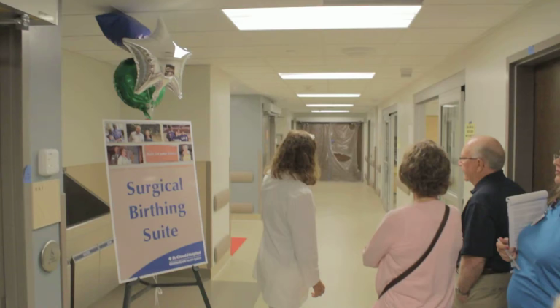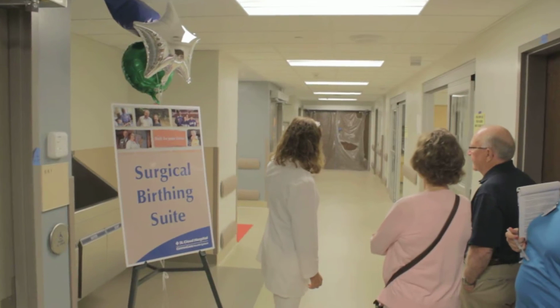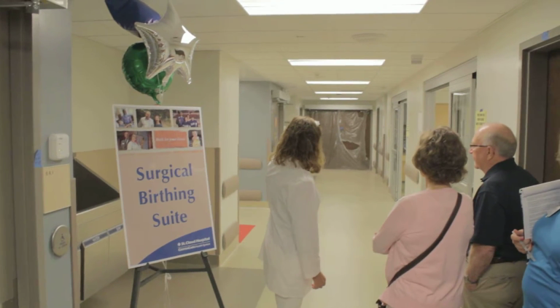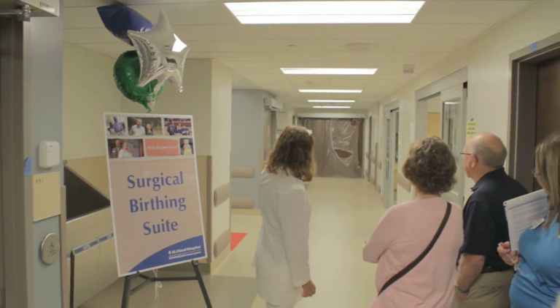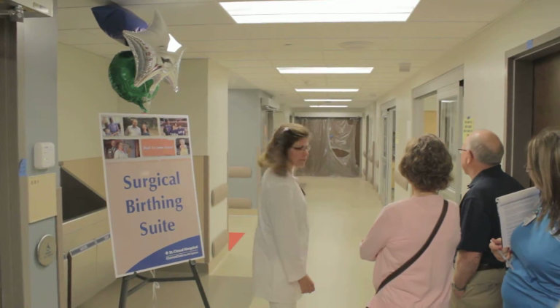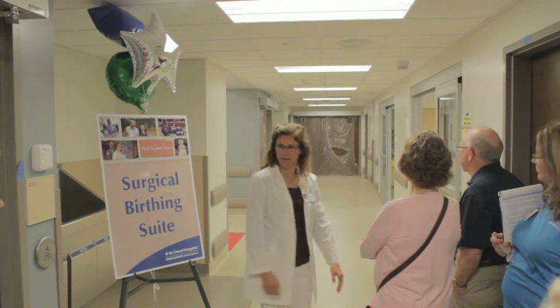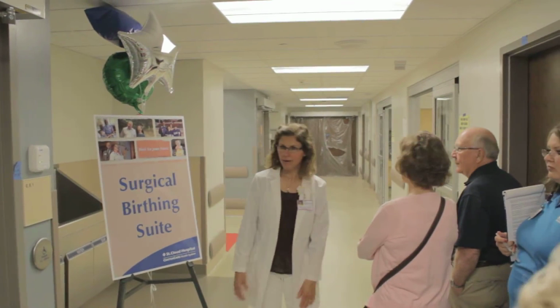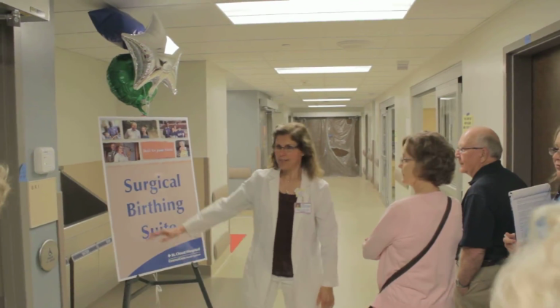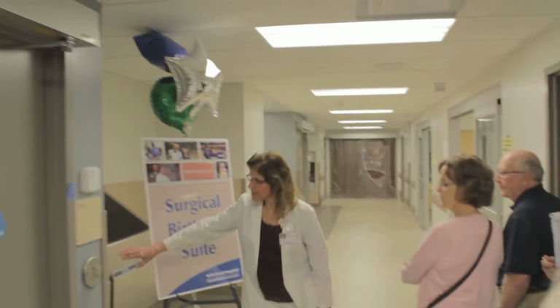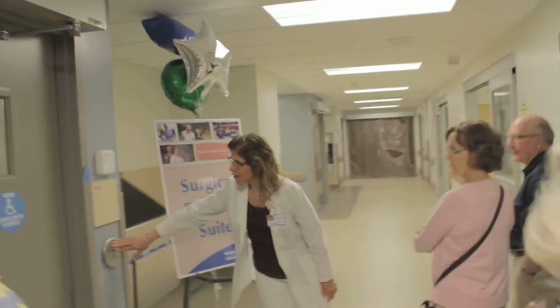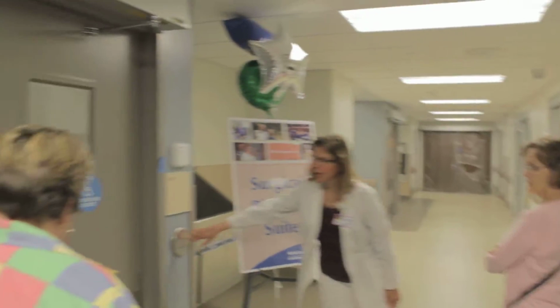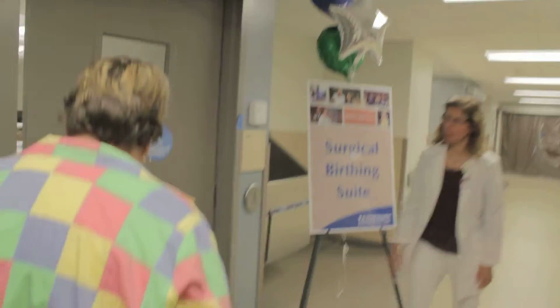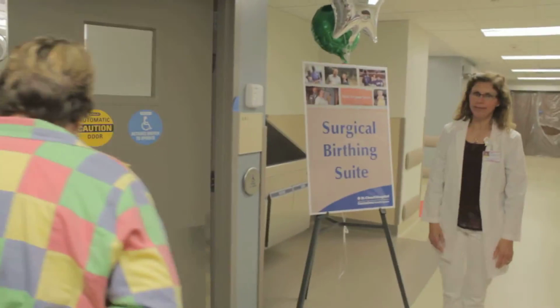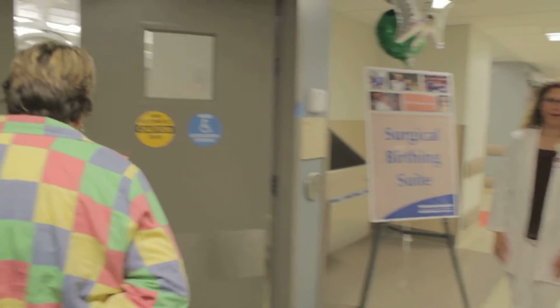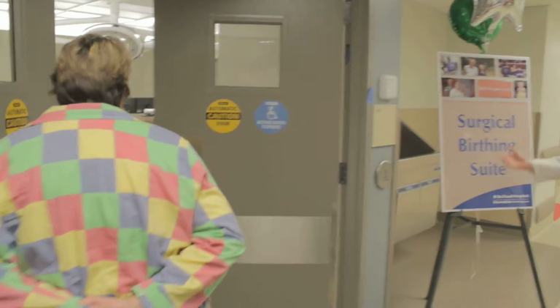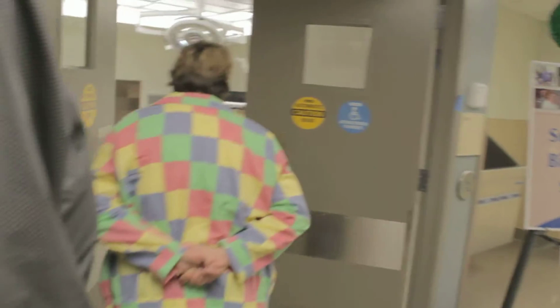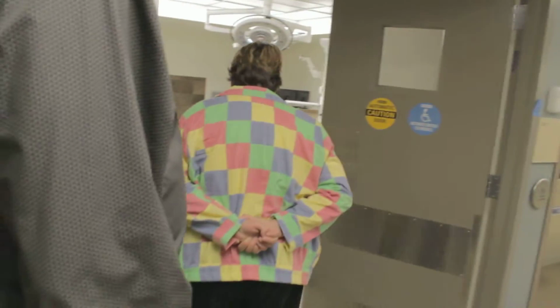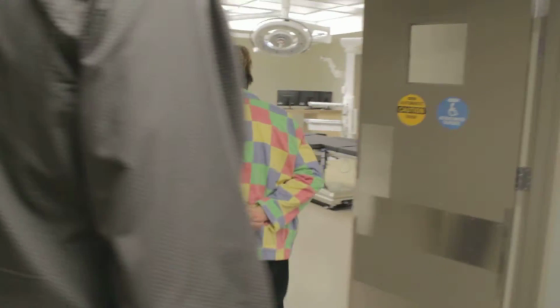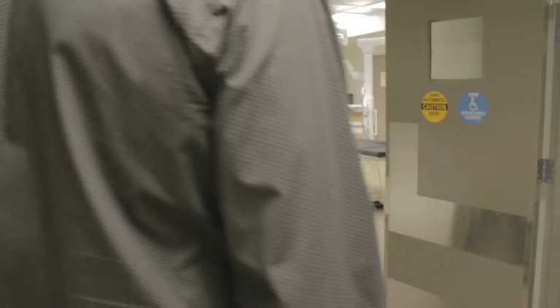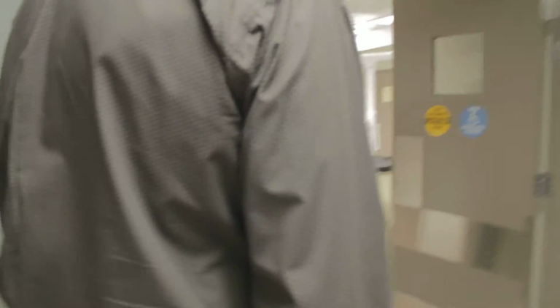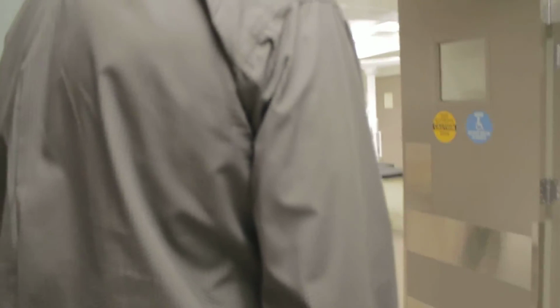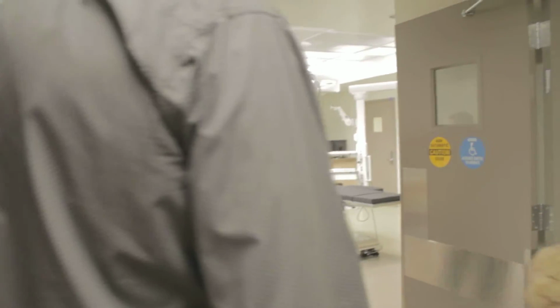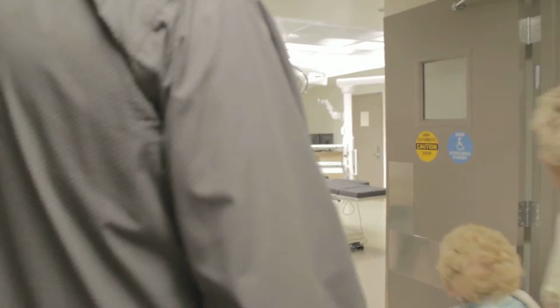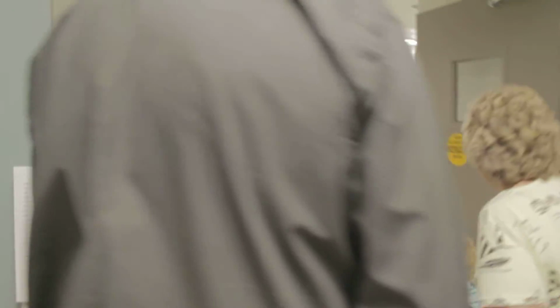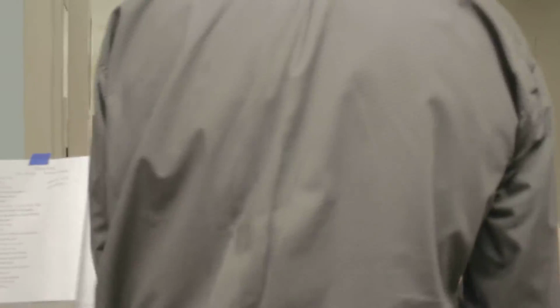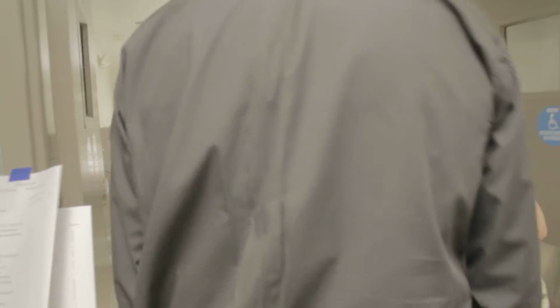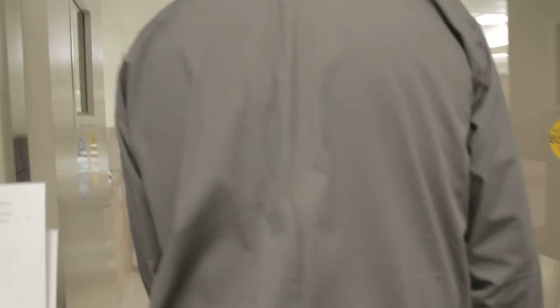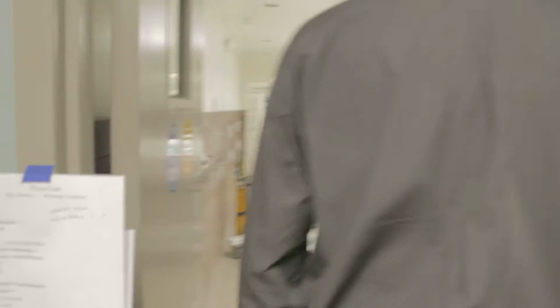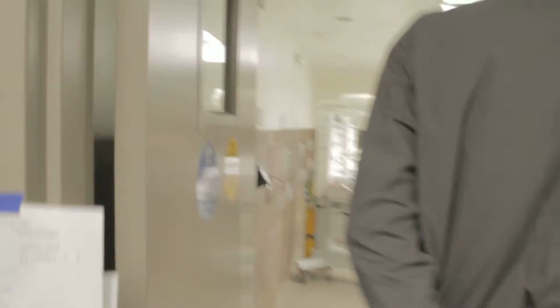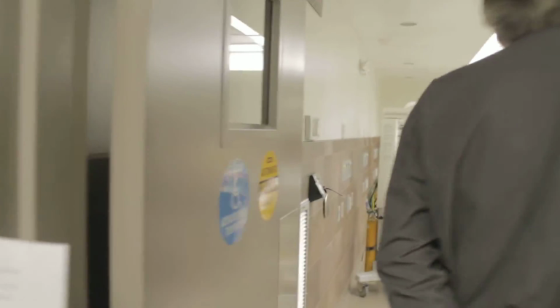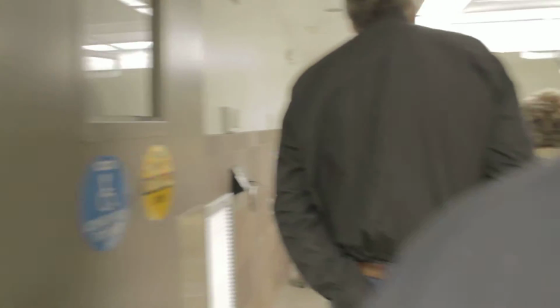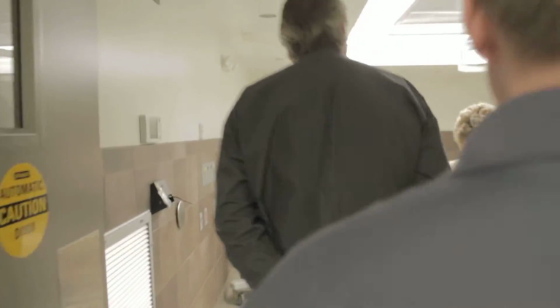Second OR is also to the left there. And then this is our OR1, and it's also nice and spacious and wonderful, so we're just delighted to have it.